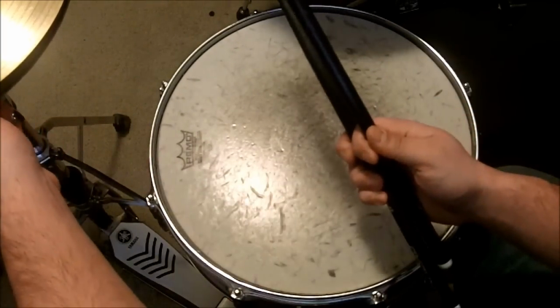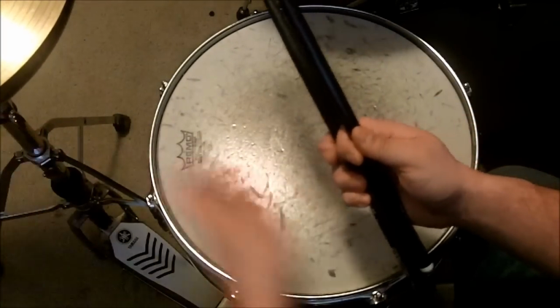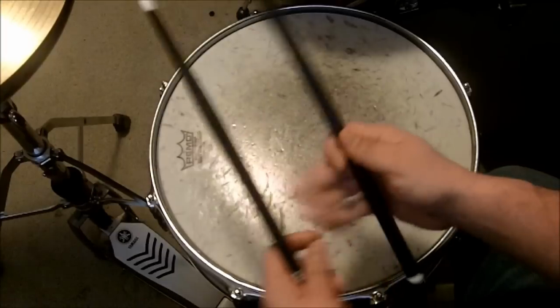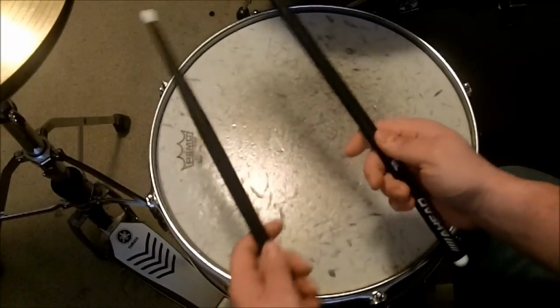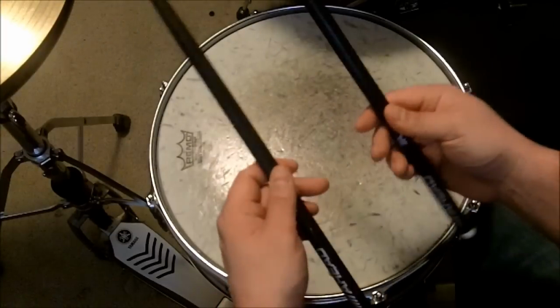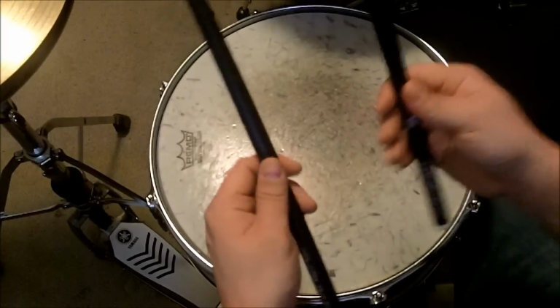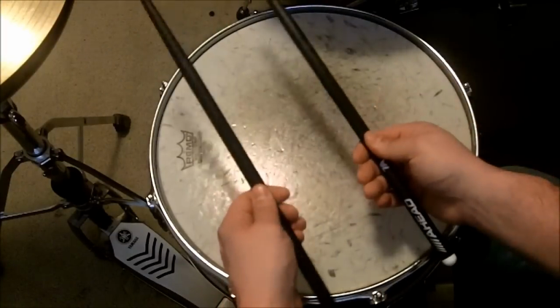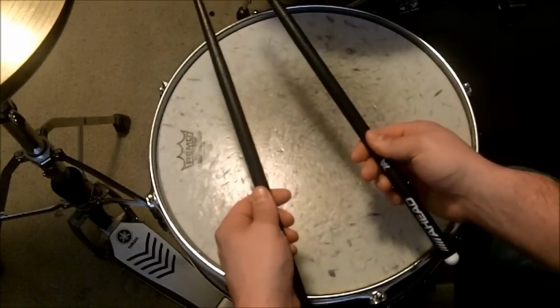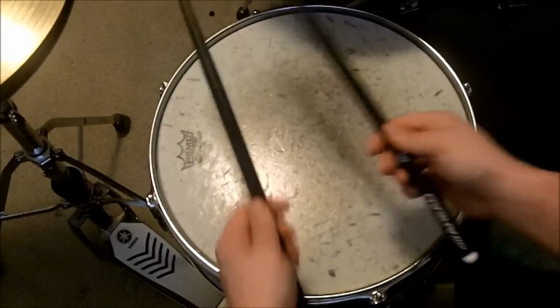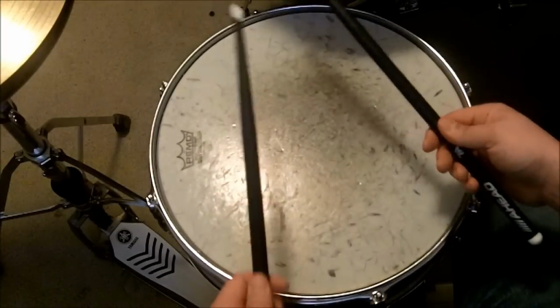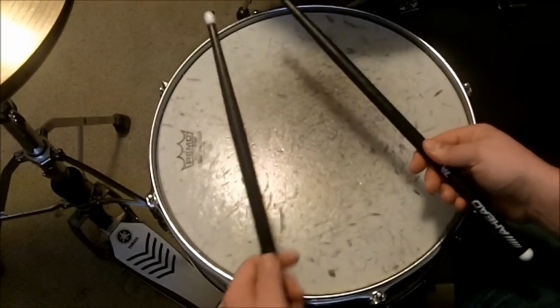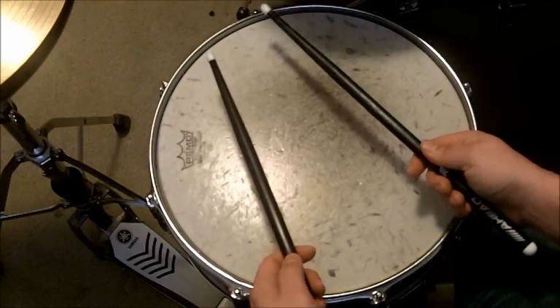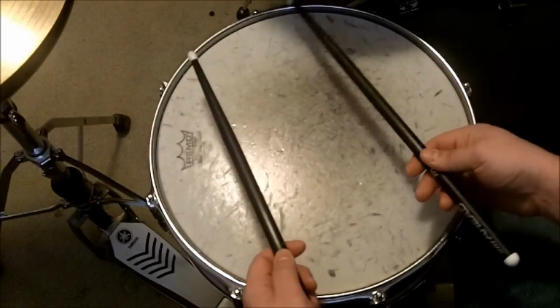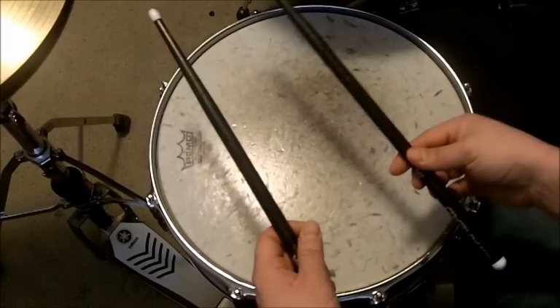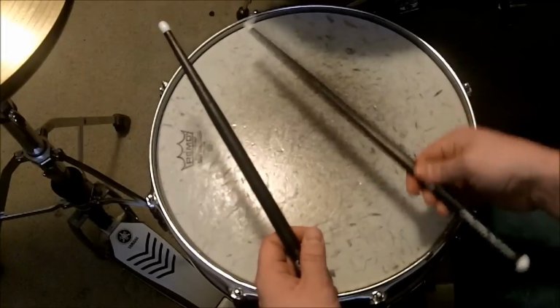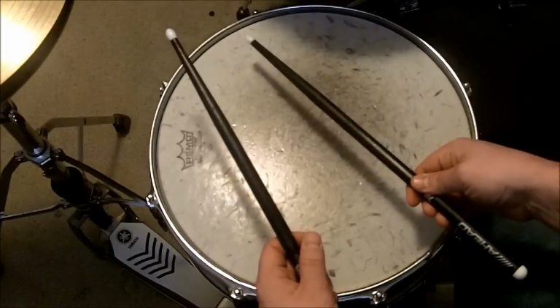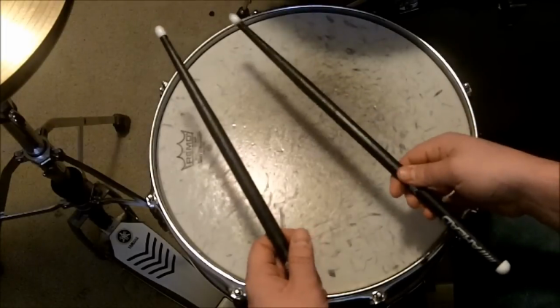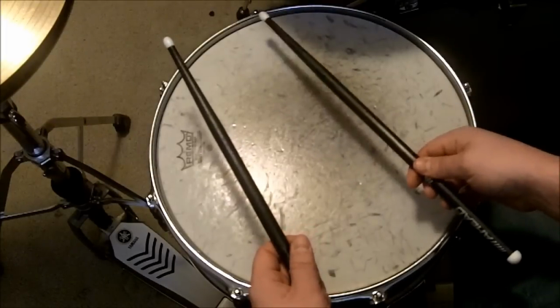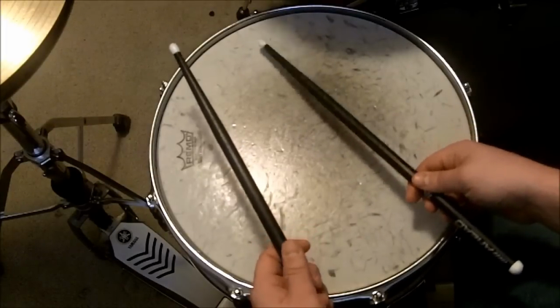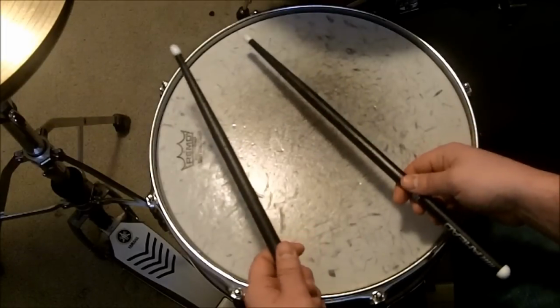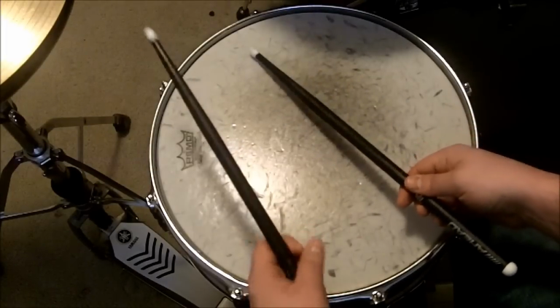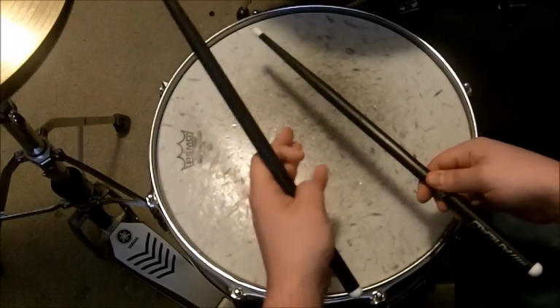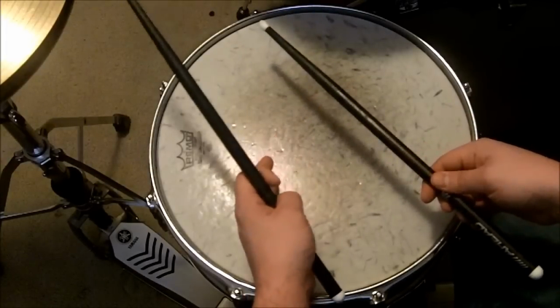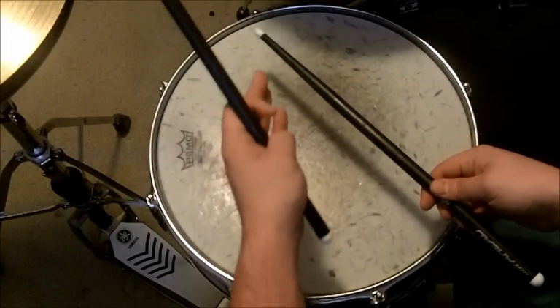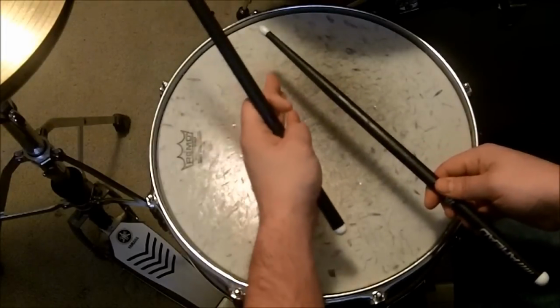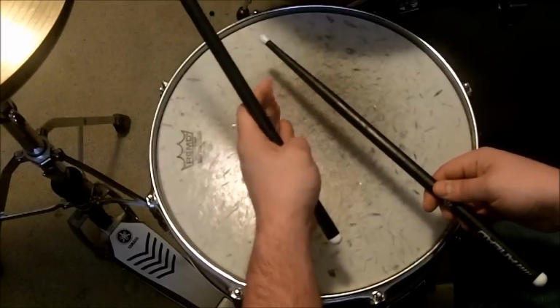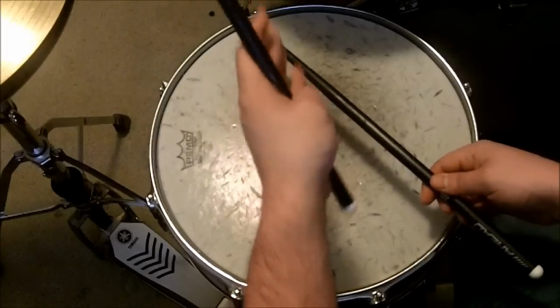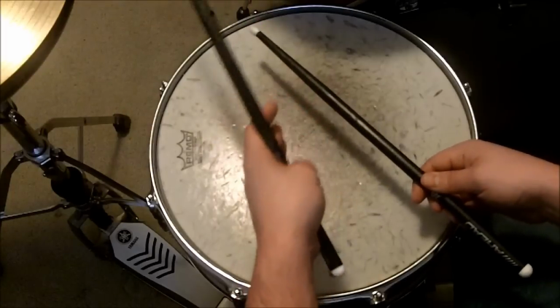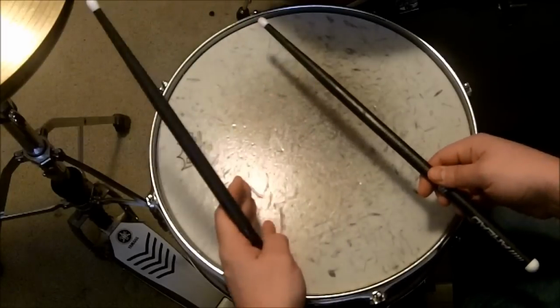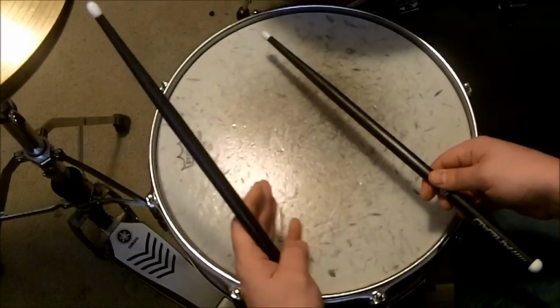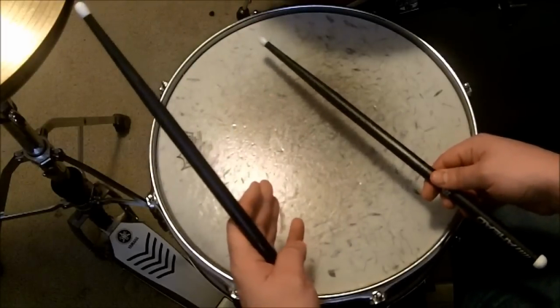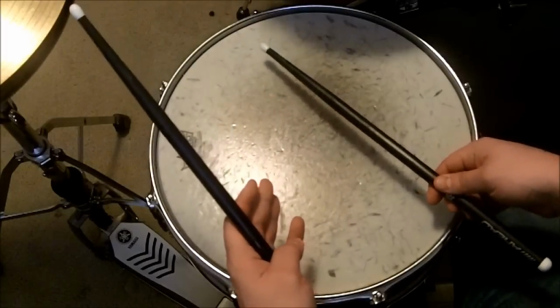So basically you're going to hold the drumsticks as such. You are going to push down on the drumstick pretty firmly, and by pushing down the drumstick will rapidly hit the snare drum, and it will sound something like this.